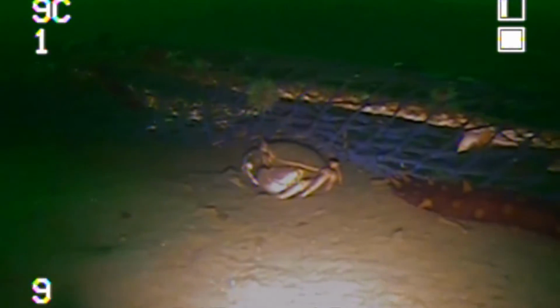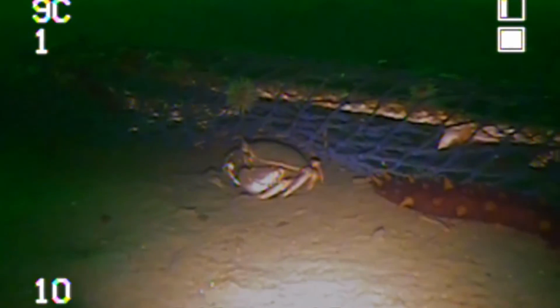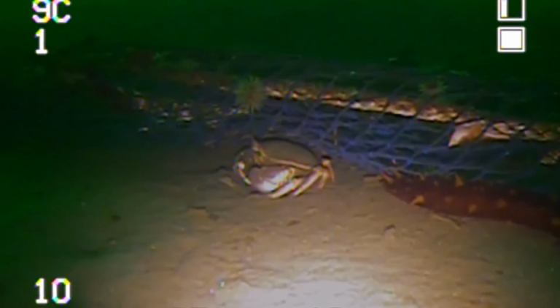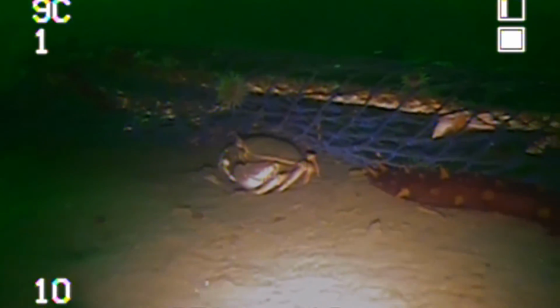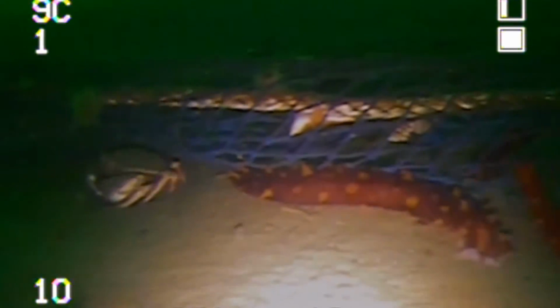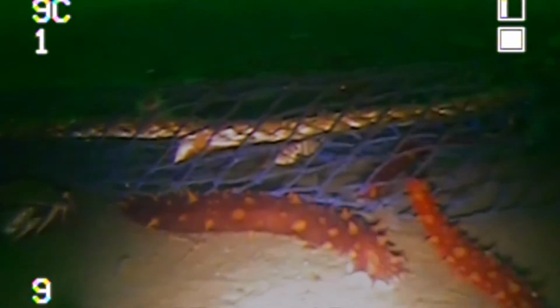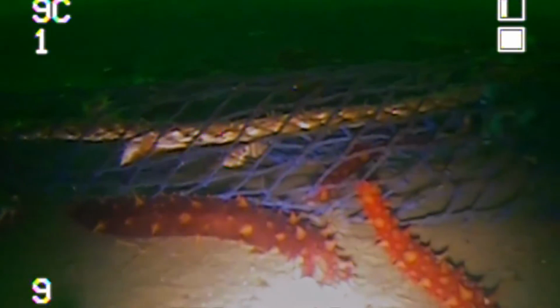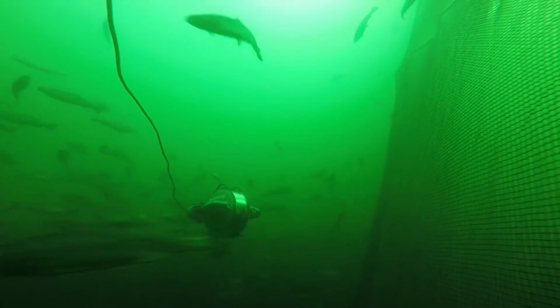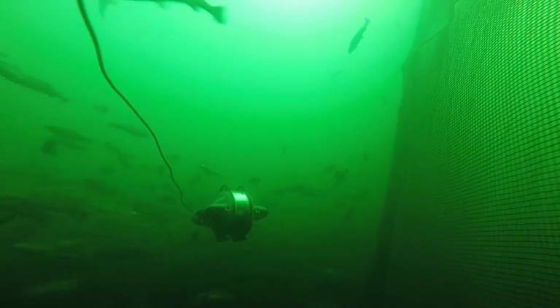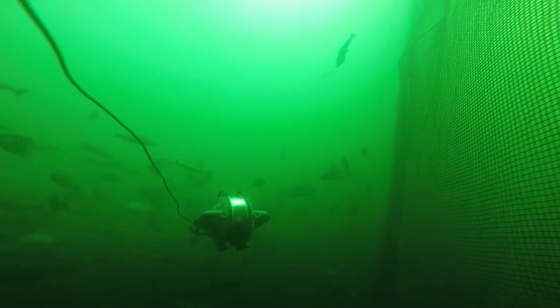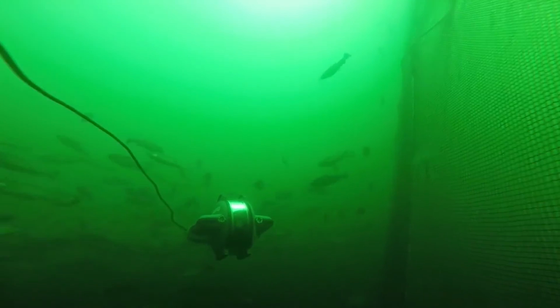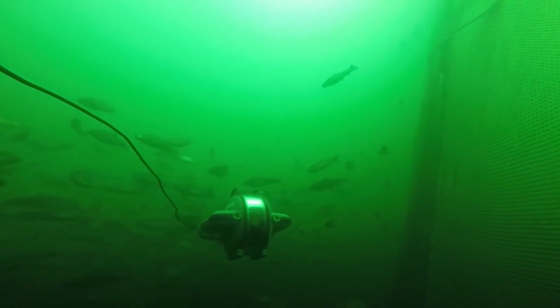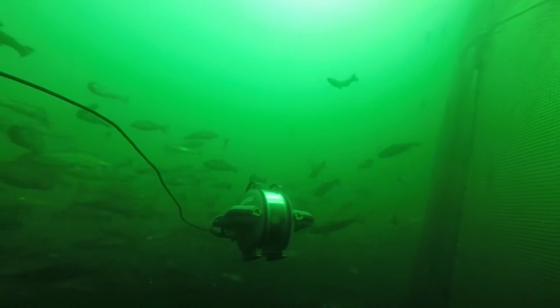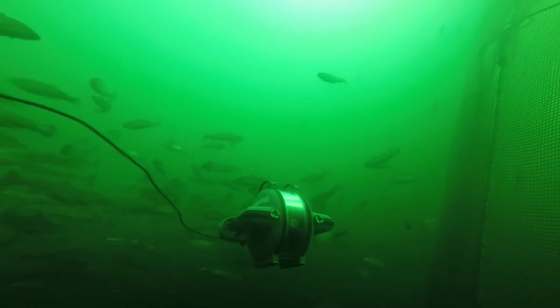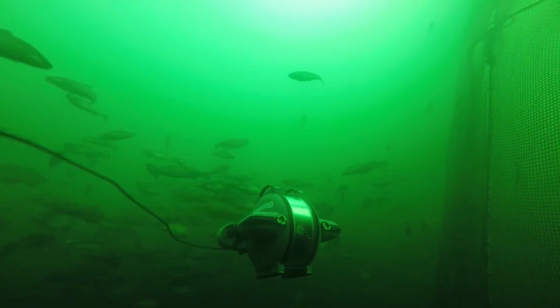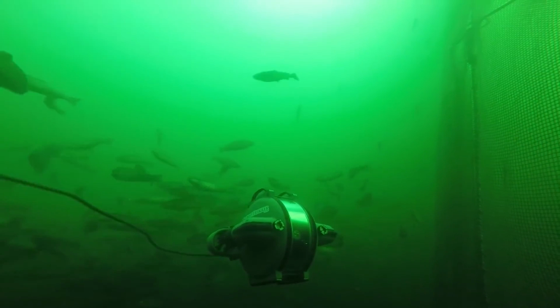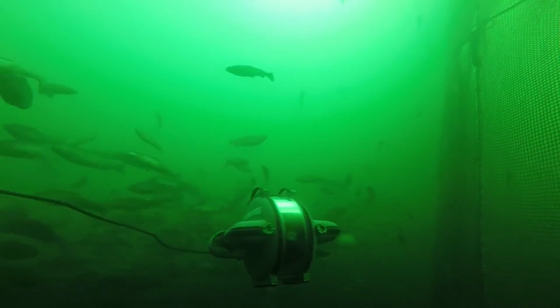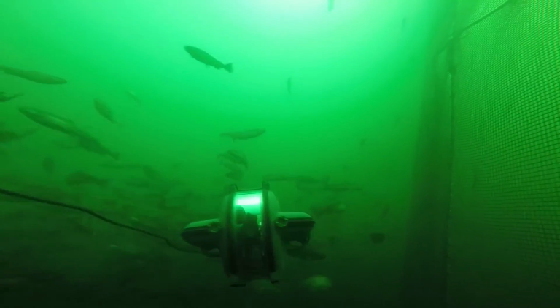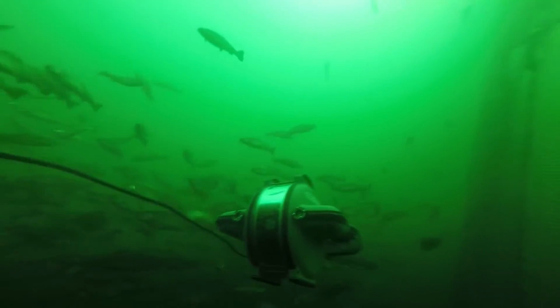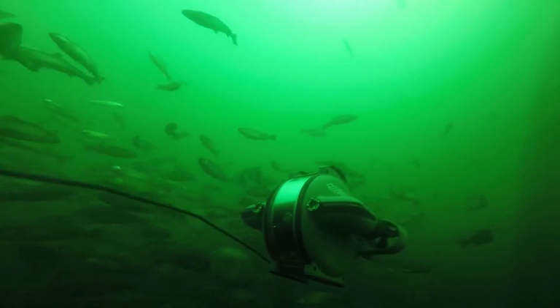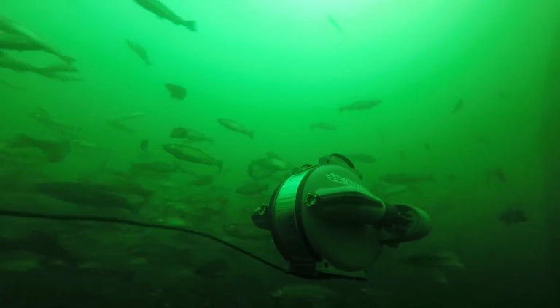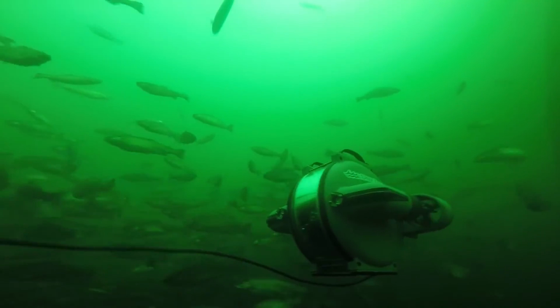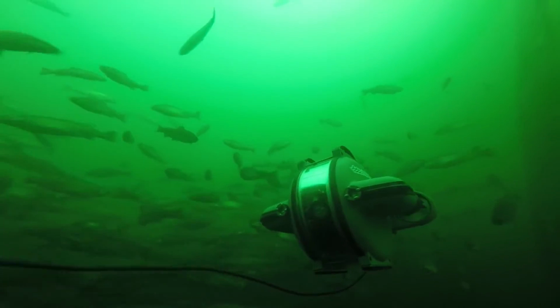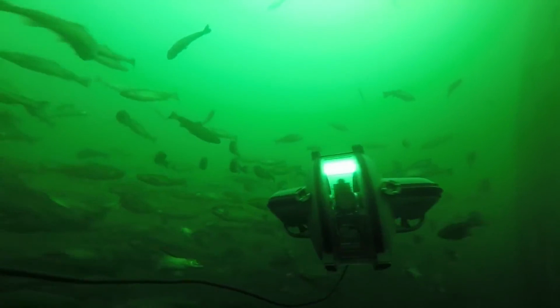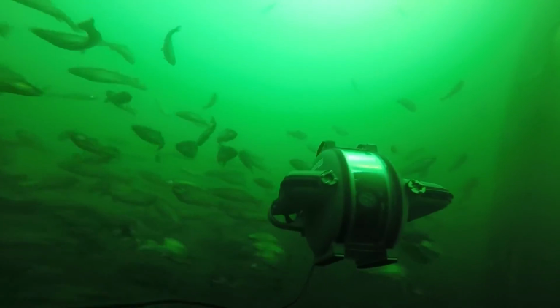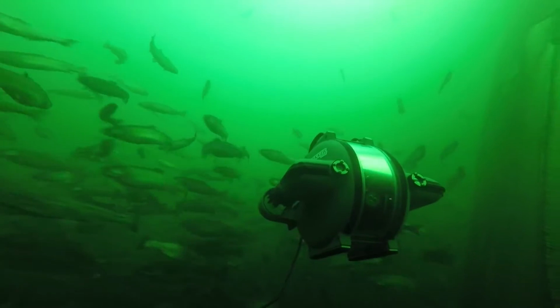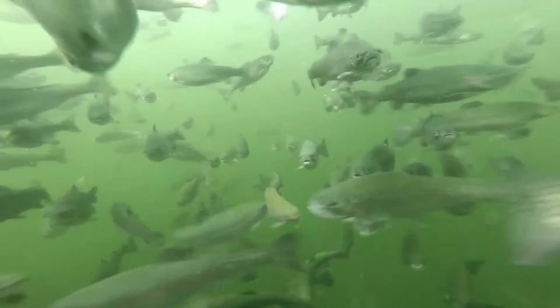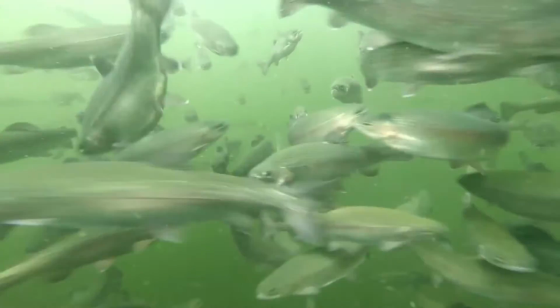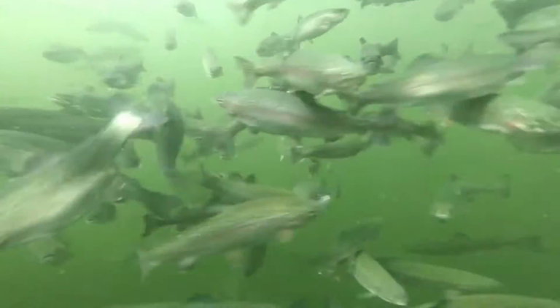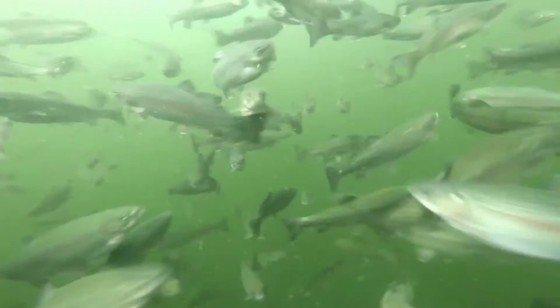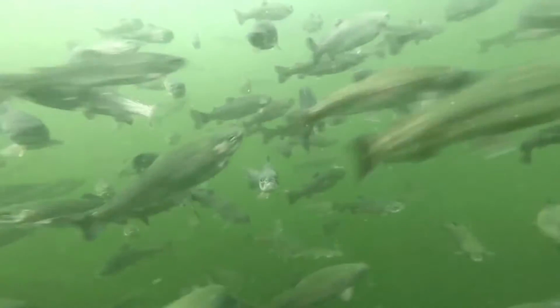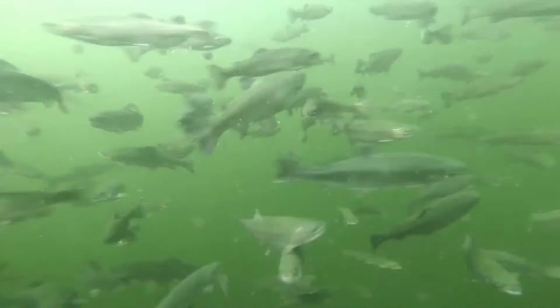Marine aquaculture specifically refers to the cultivating of species in the ocean. In the U.S., this will focus primarily on mussels, shrimp, oysters, and salmon.